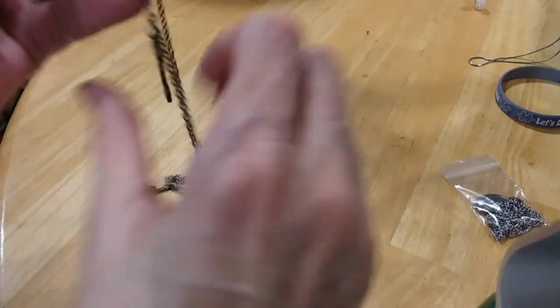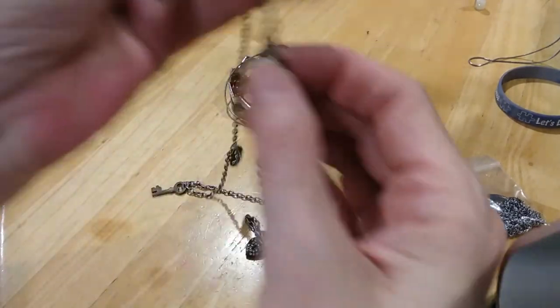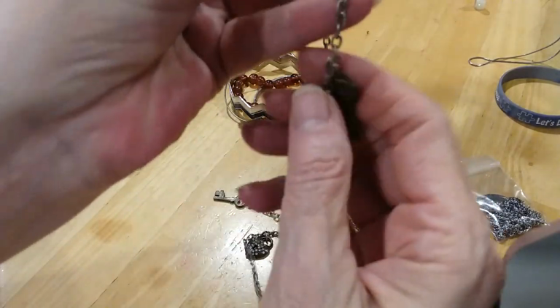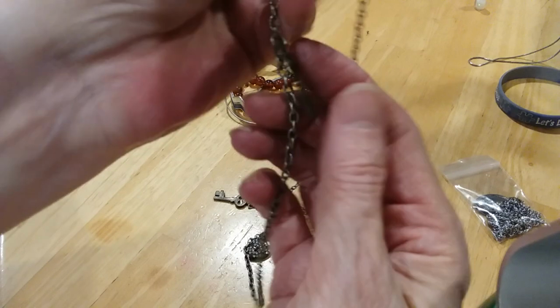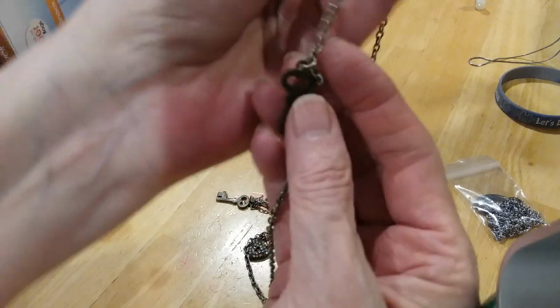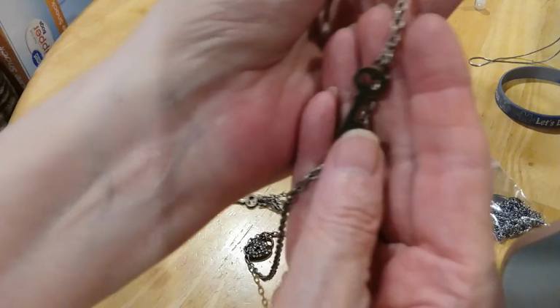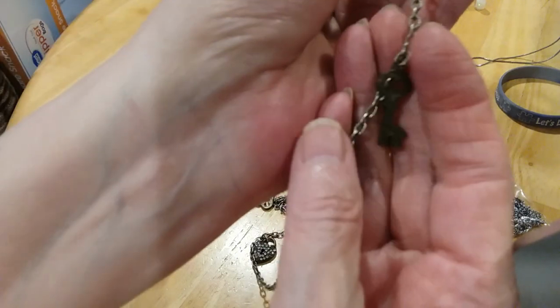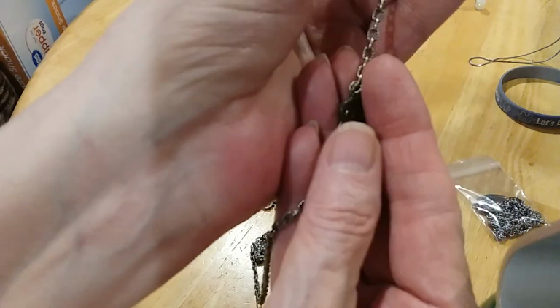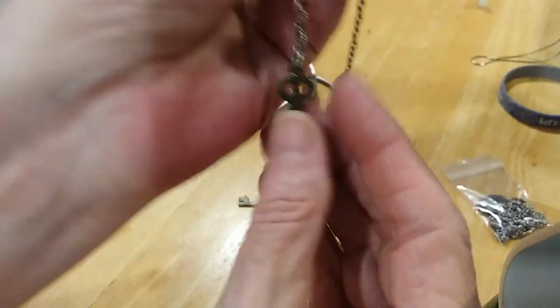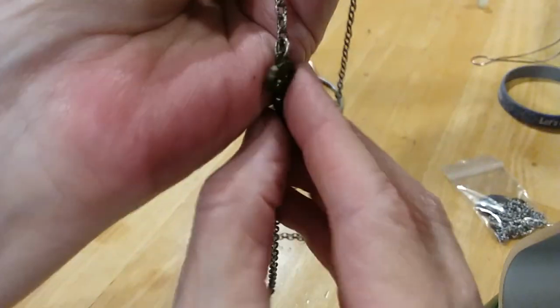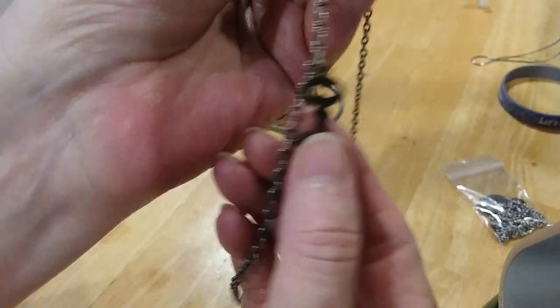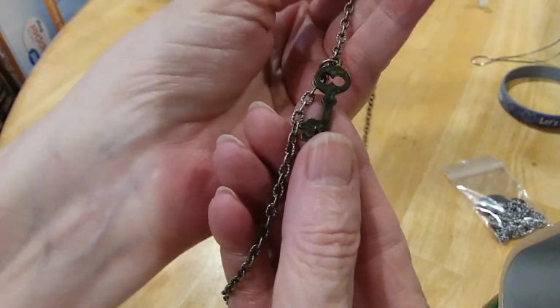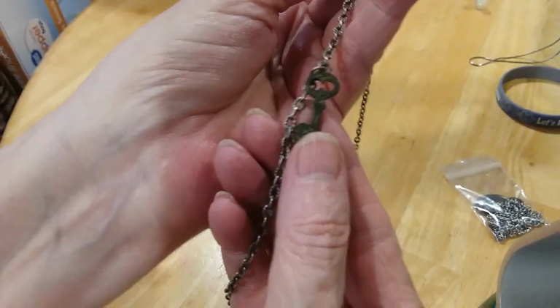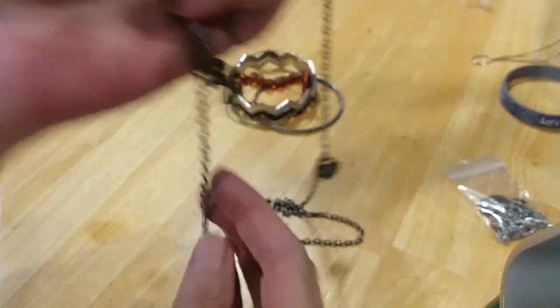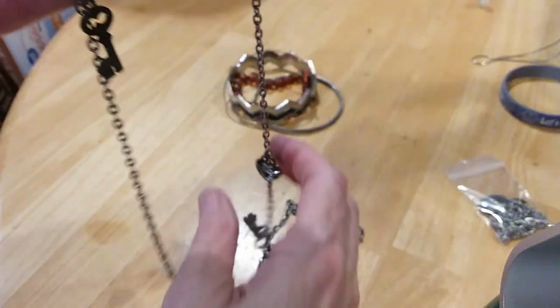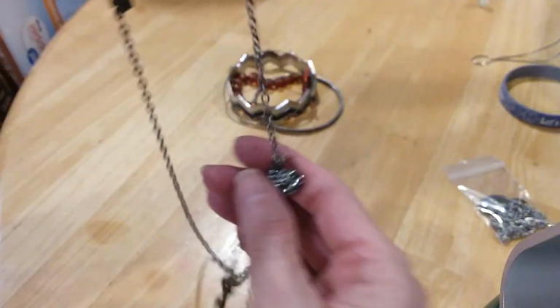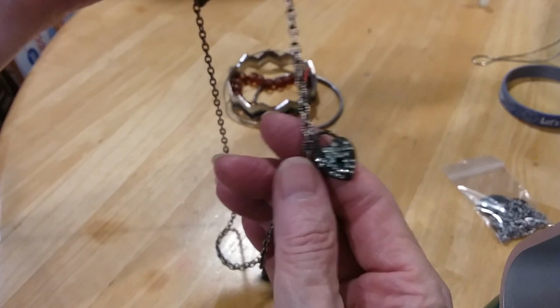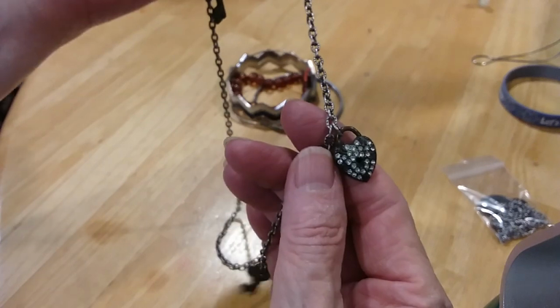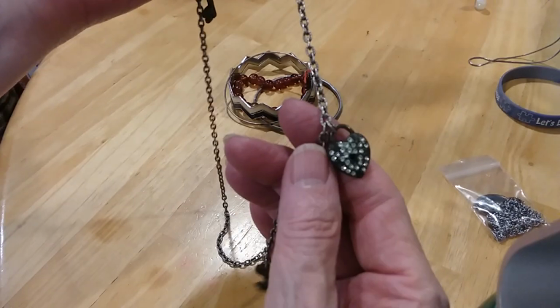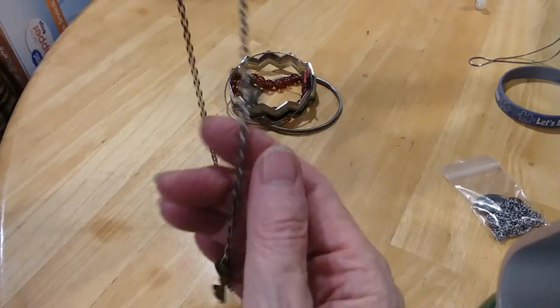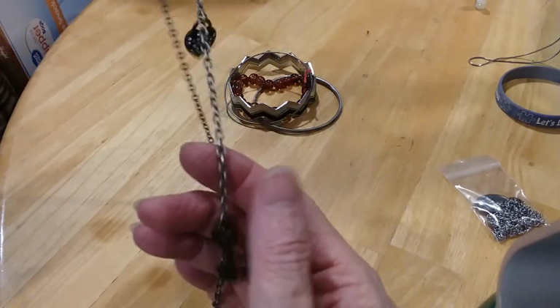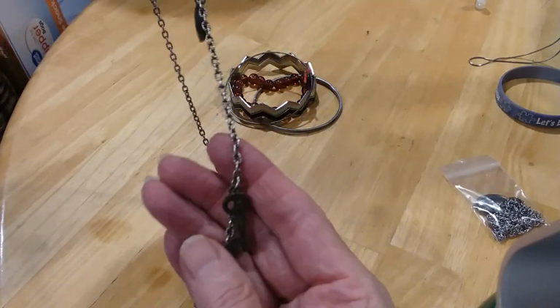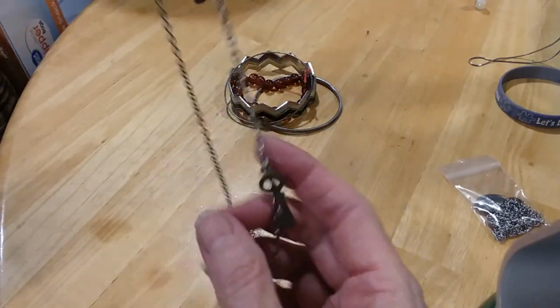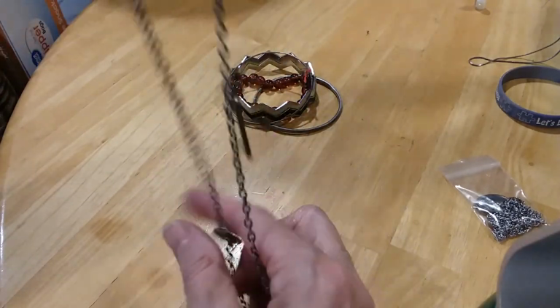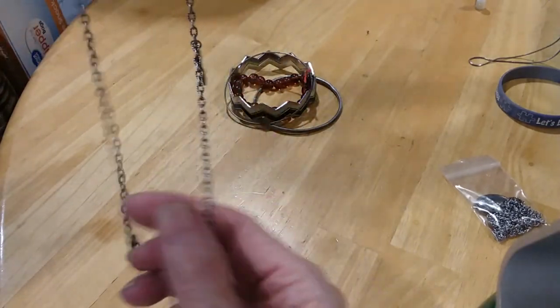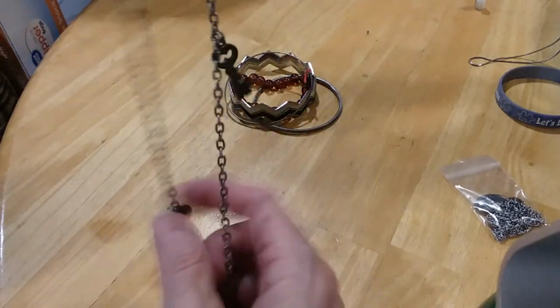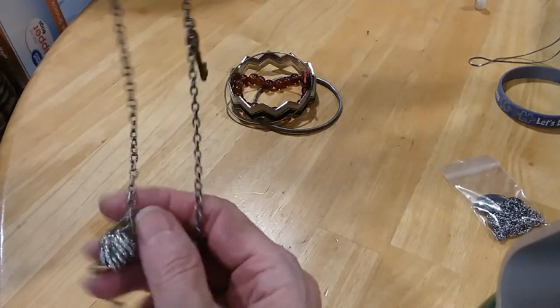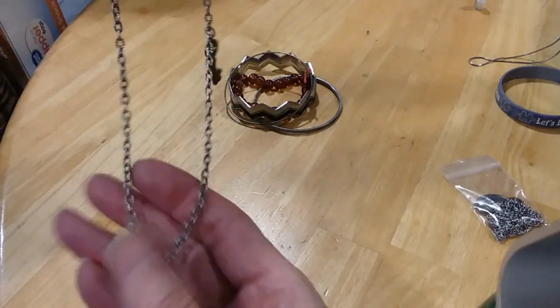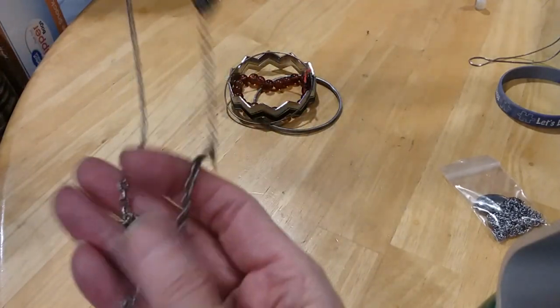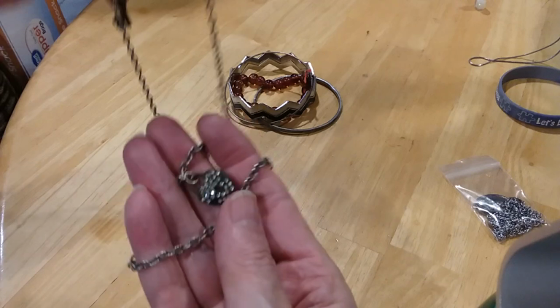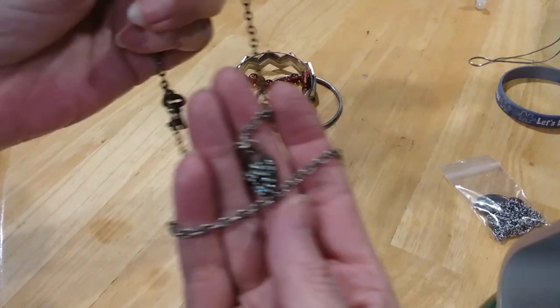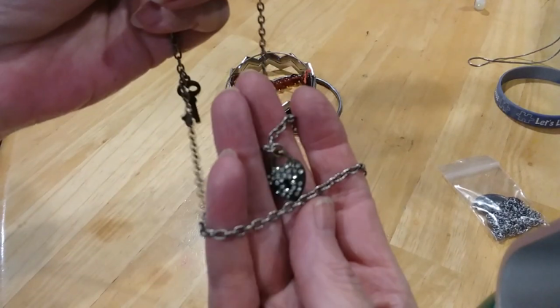Here's a key, a little heart with a key, and another heart.